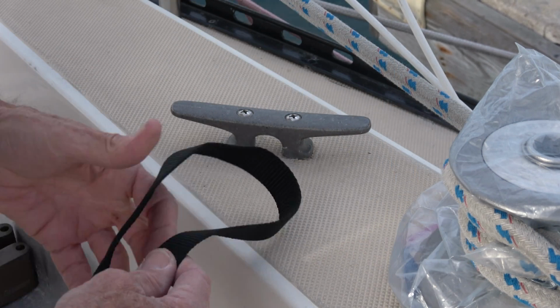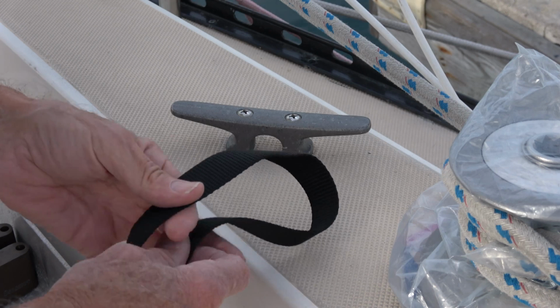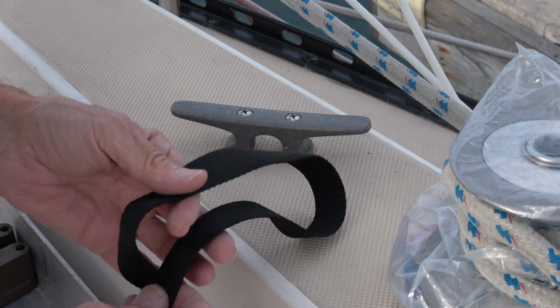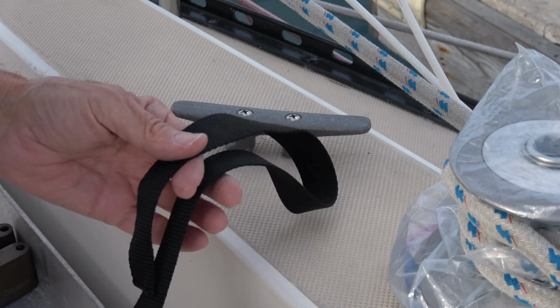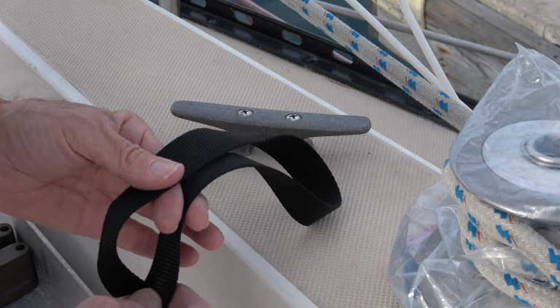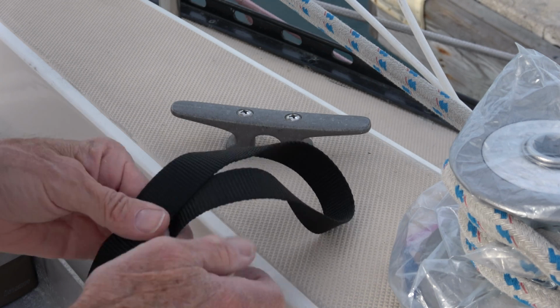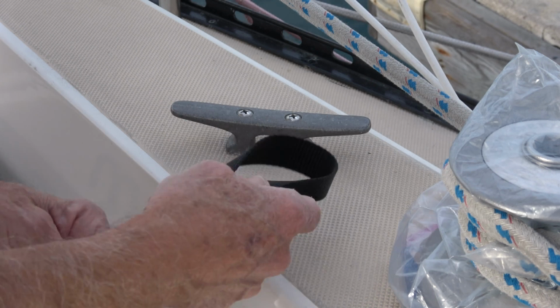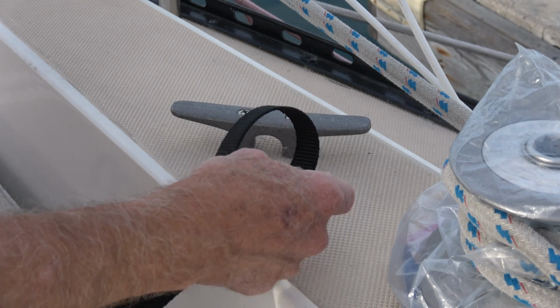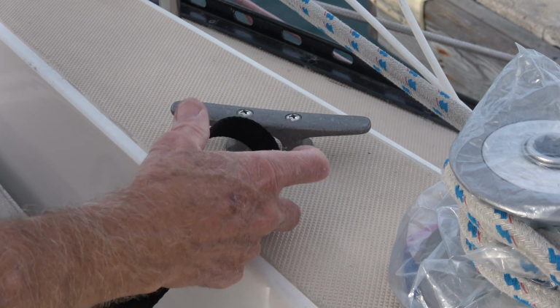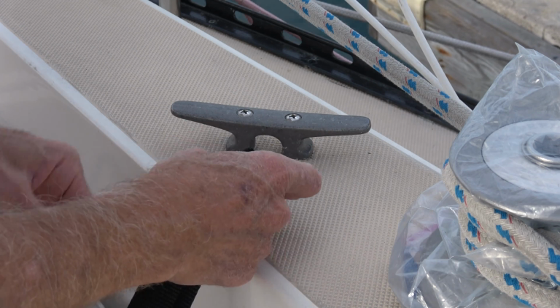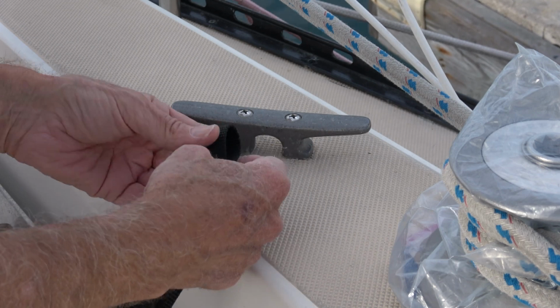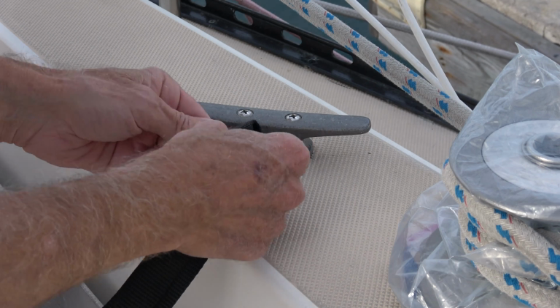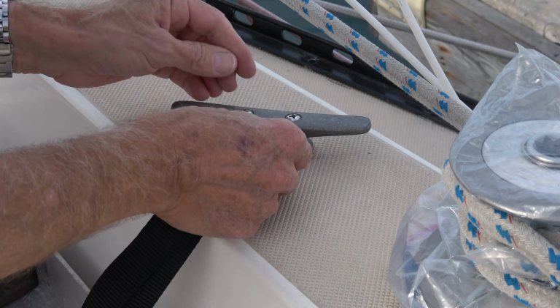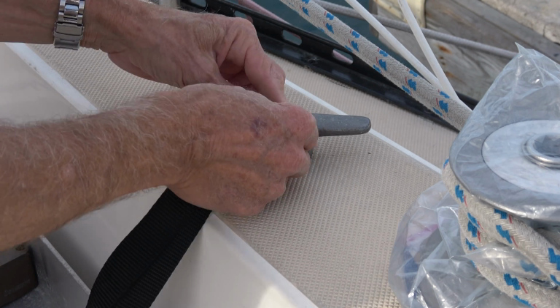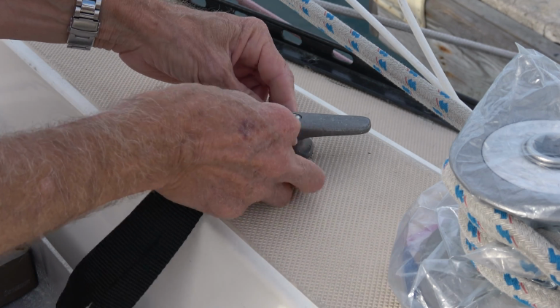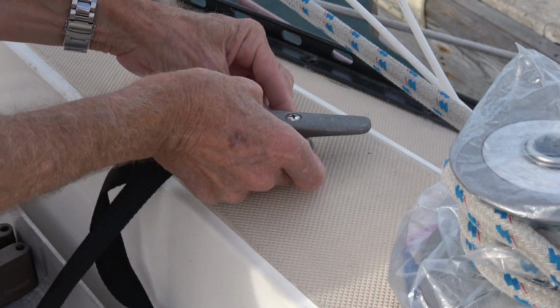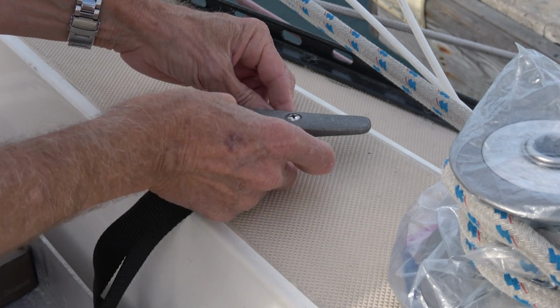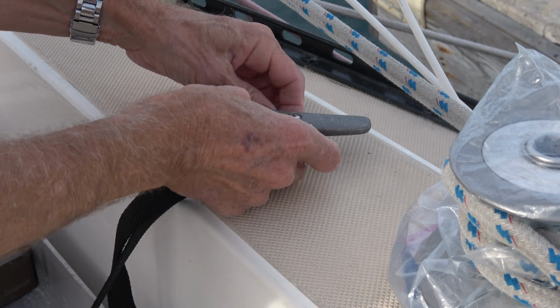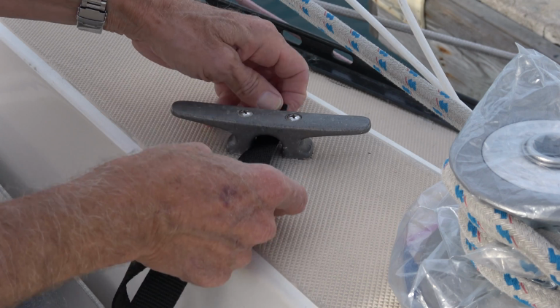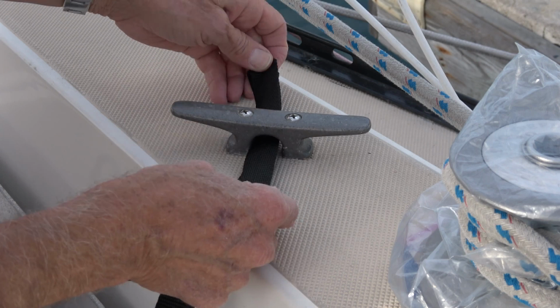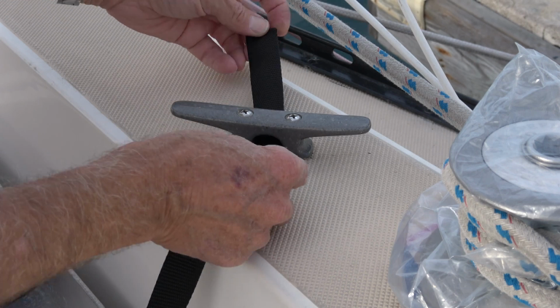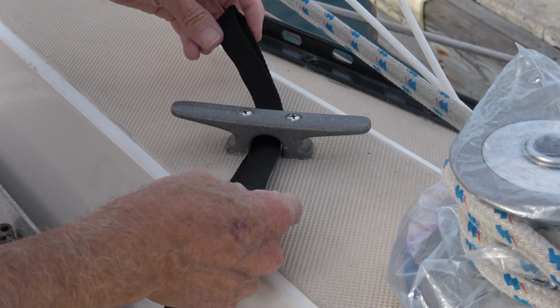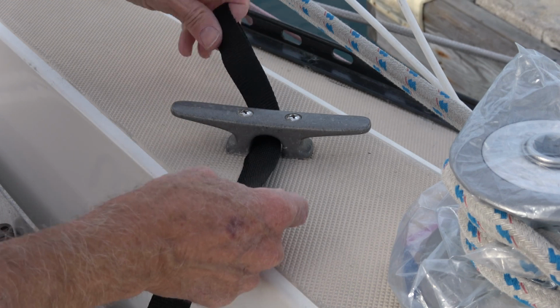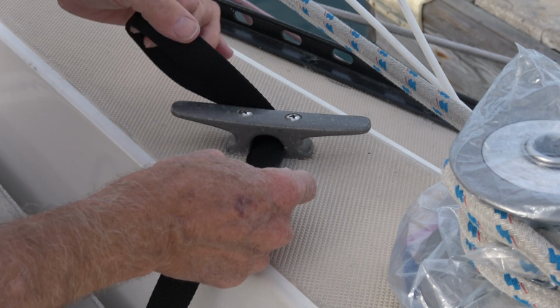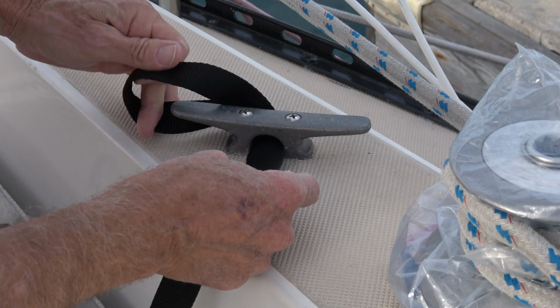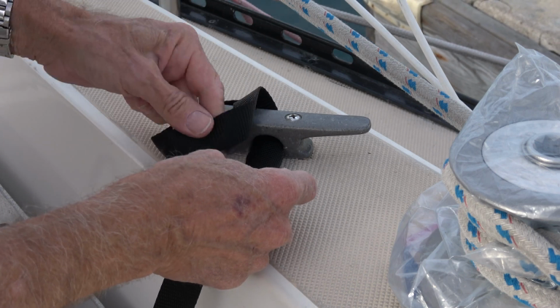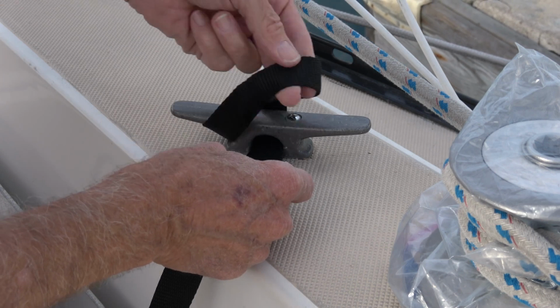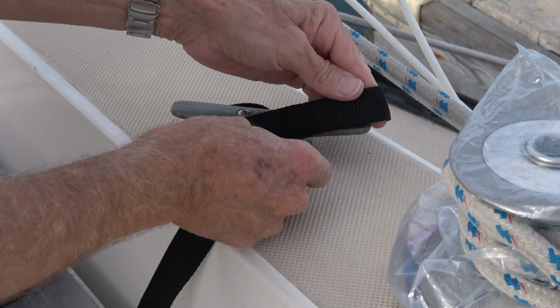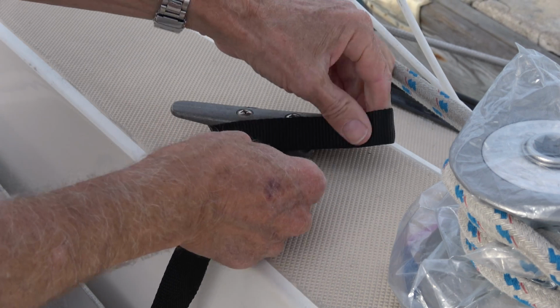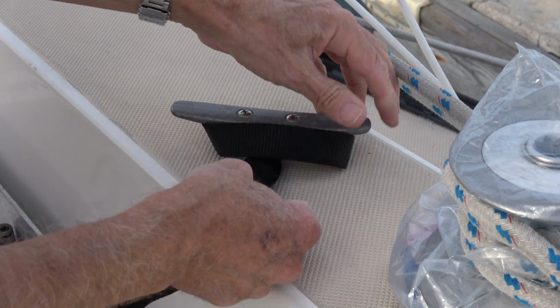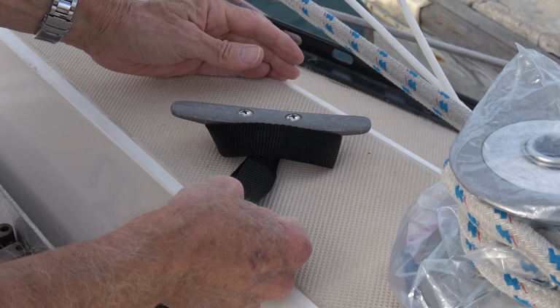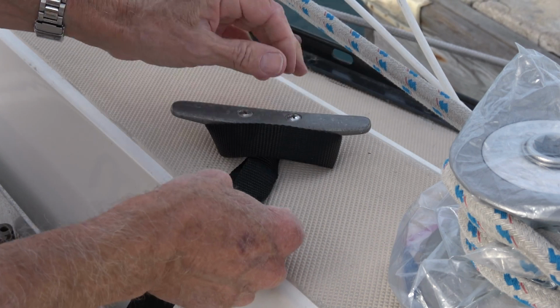First I'm using 4,200 pound test nylon webbing which I purchased on Amazon for only $17 for a 100 foot roll.